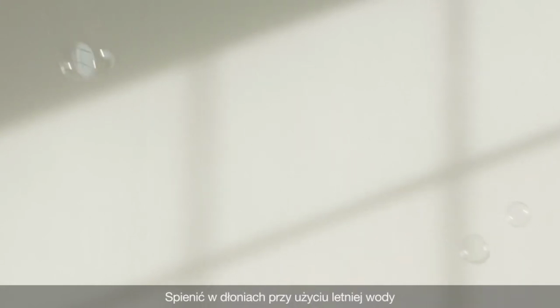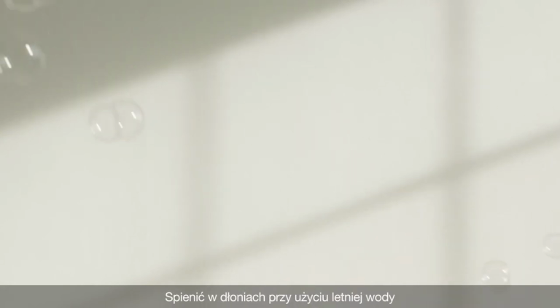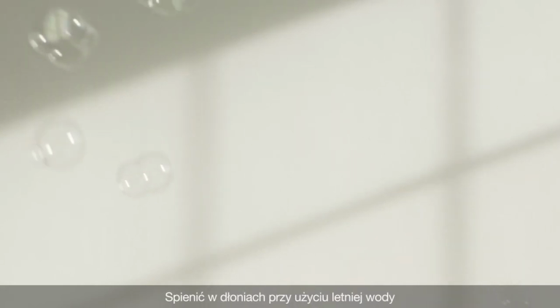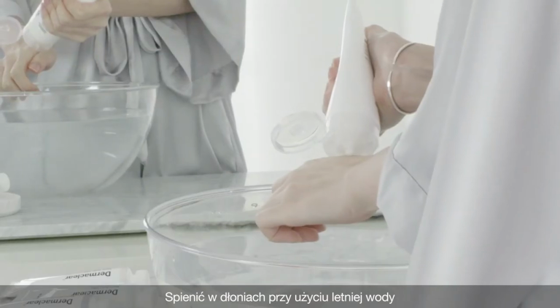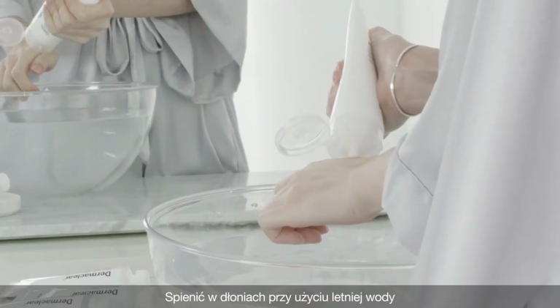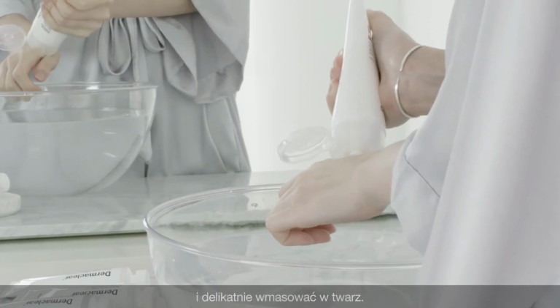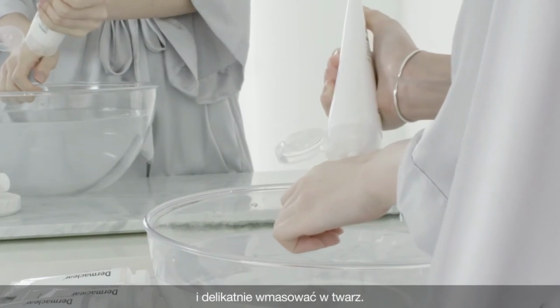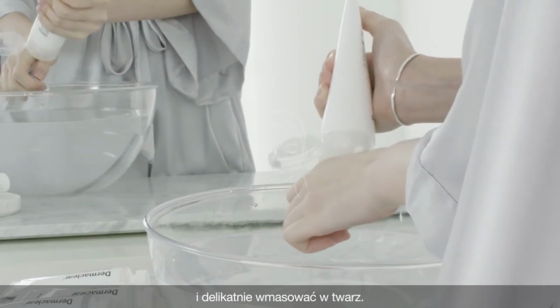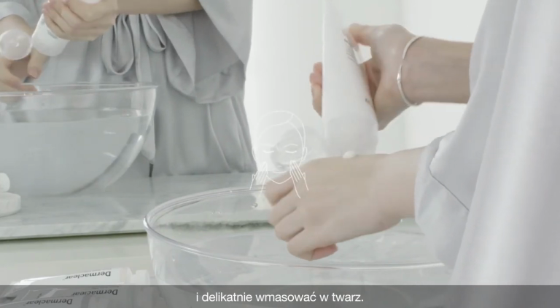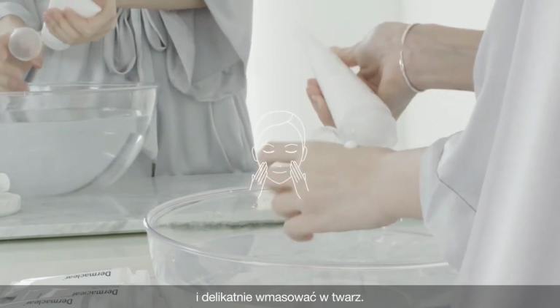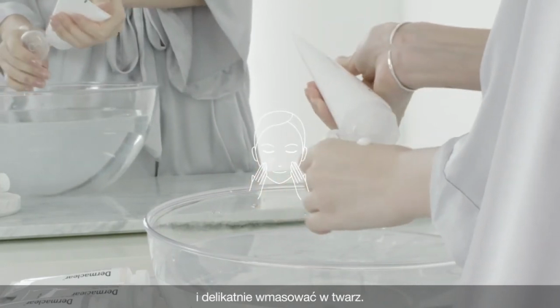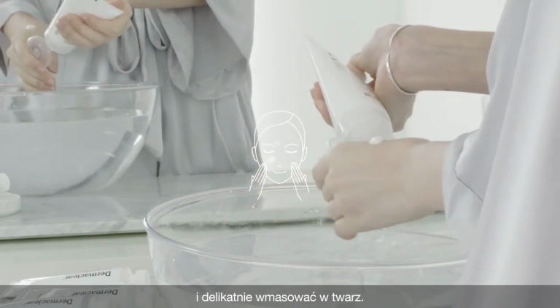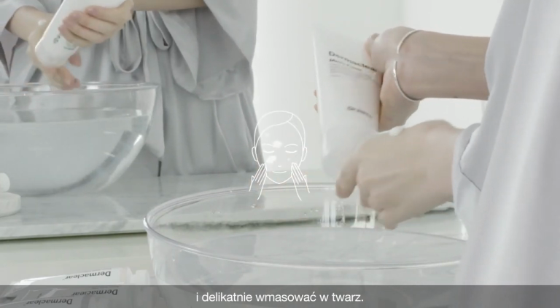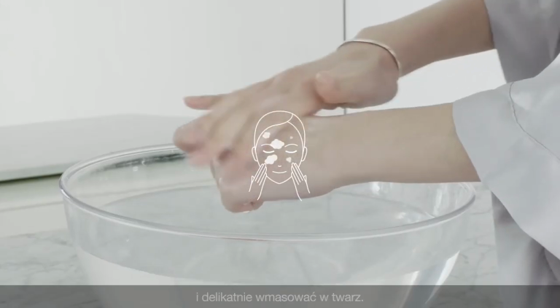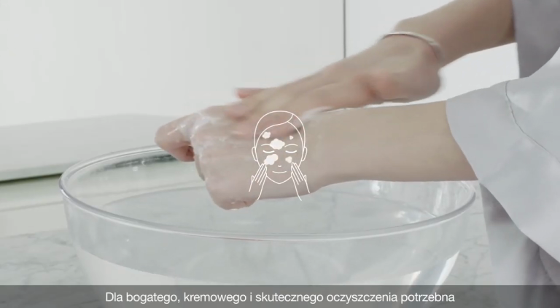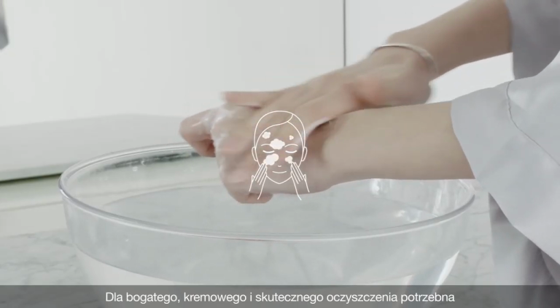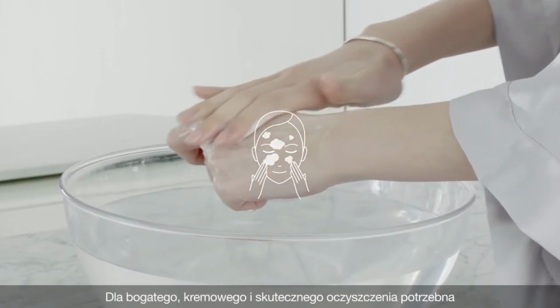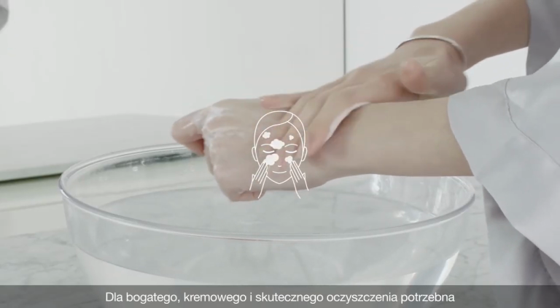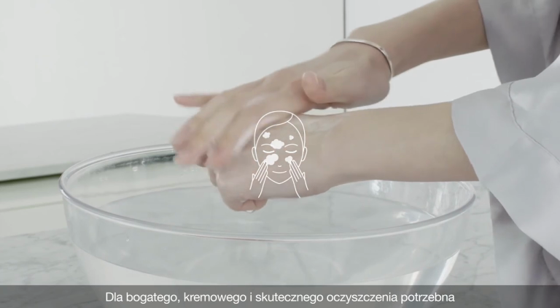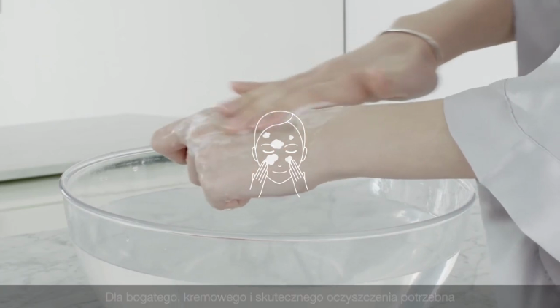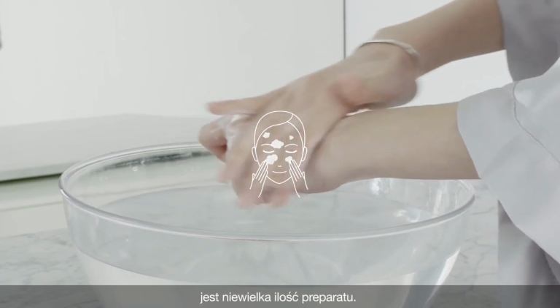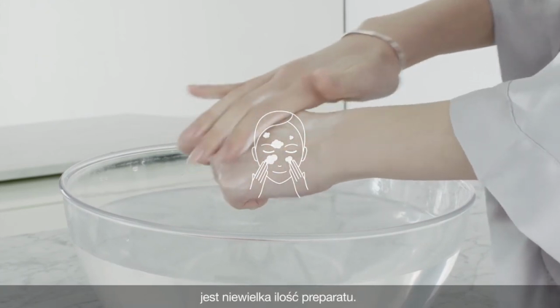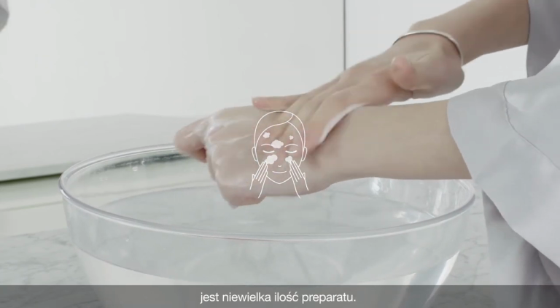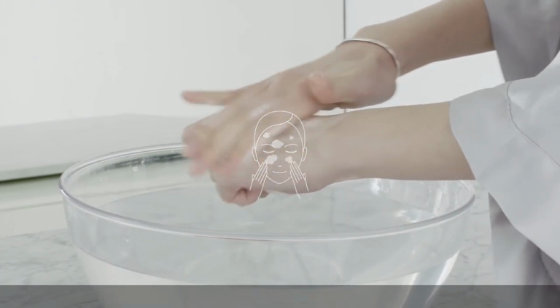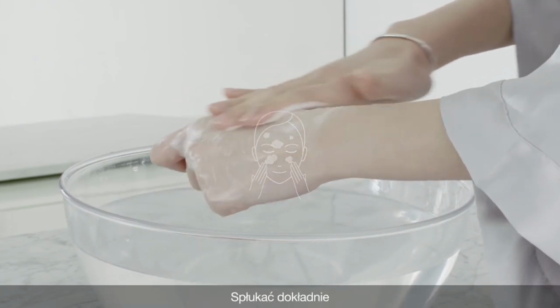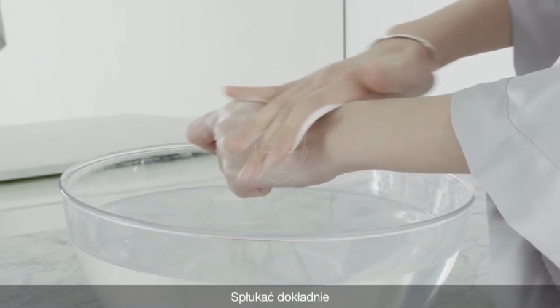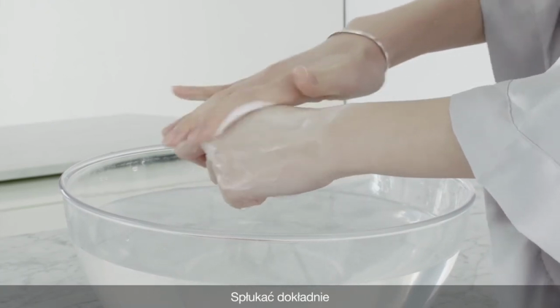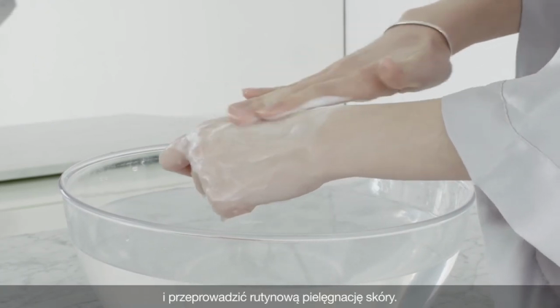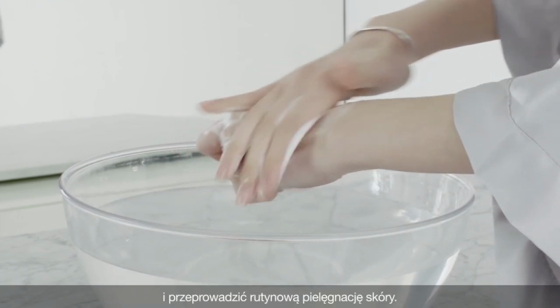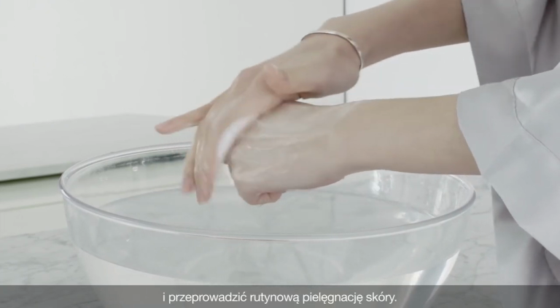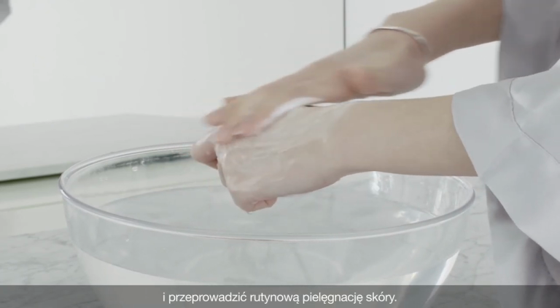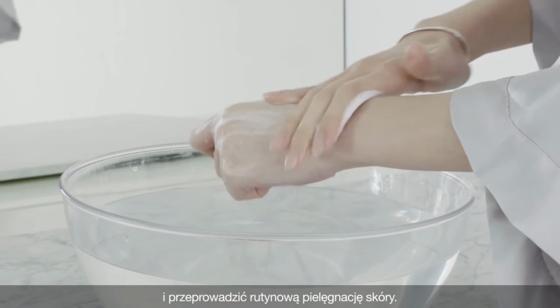Lather between hands with lukewarm water and massage gently over the face. Only a small amount is needed for a rich, creamy and effective cleanse. Rinse thoroughly and follow up with your daily skin care routine.